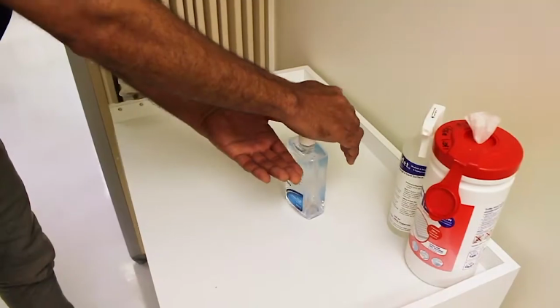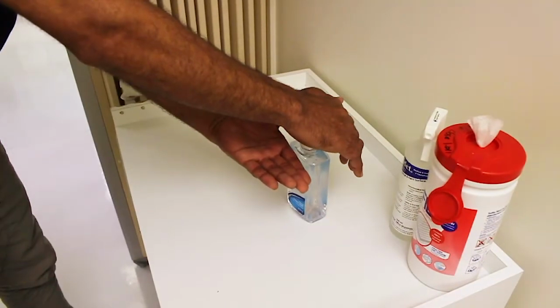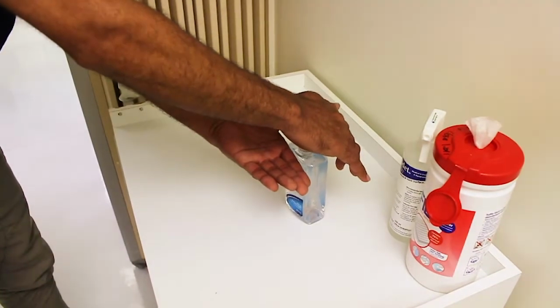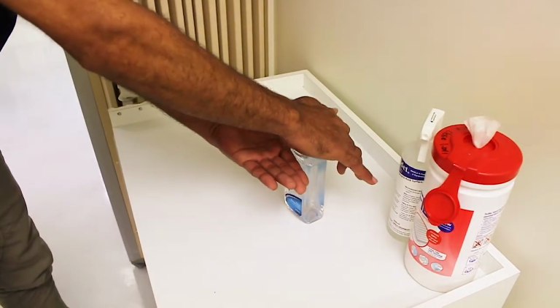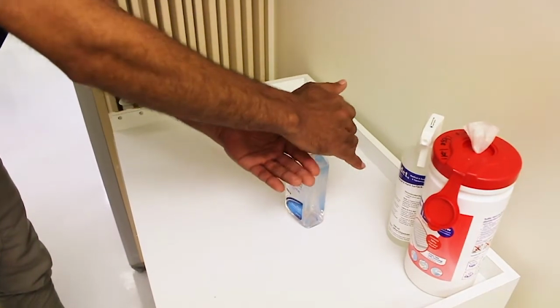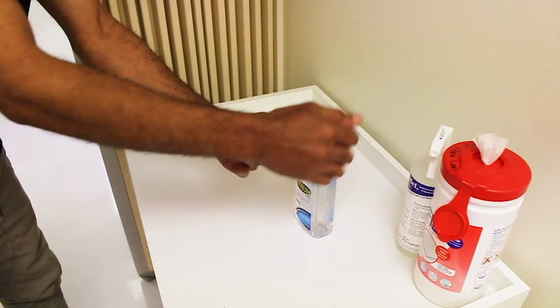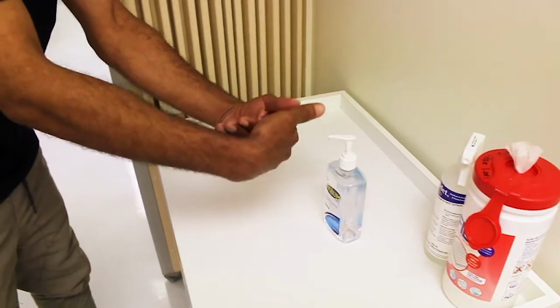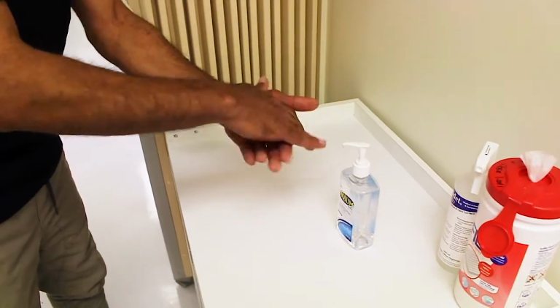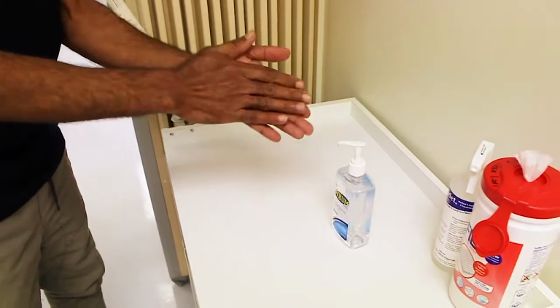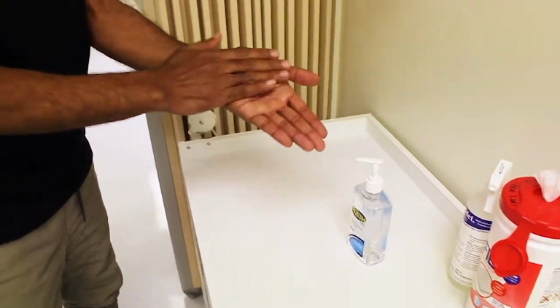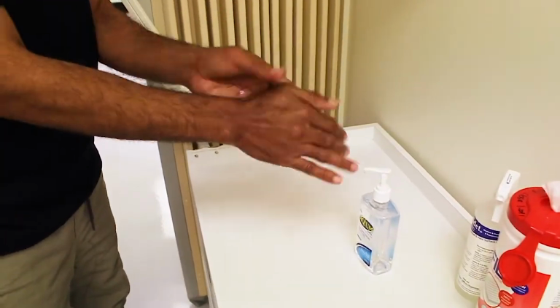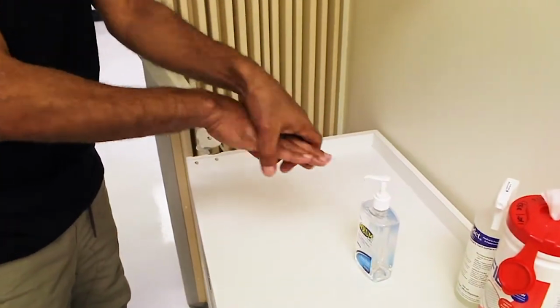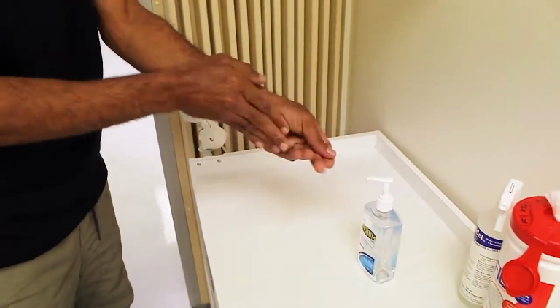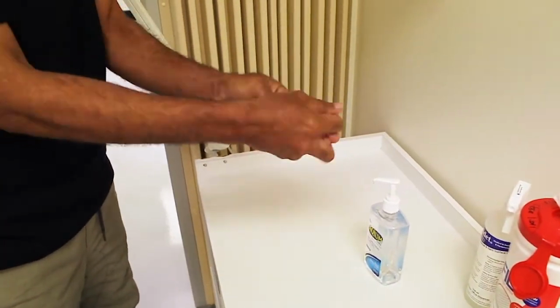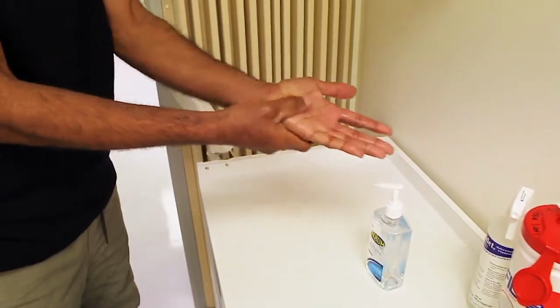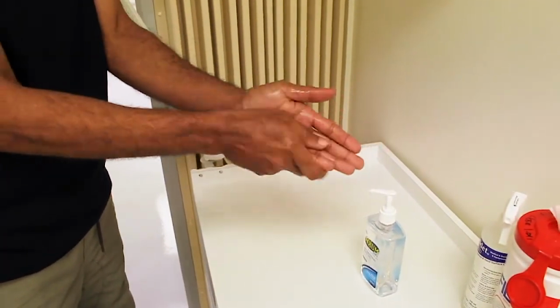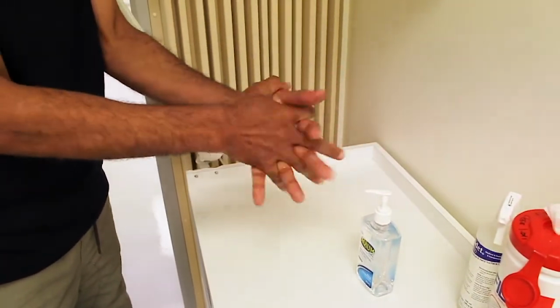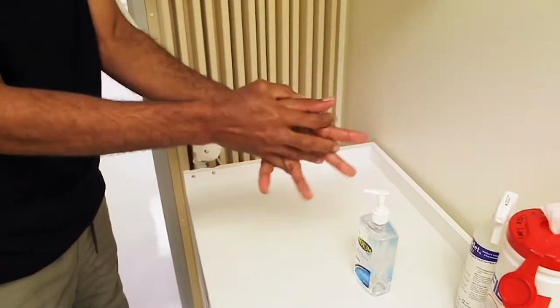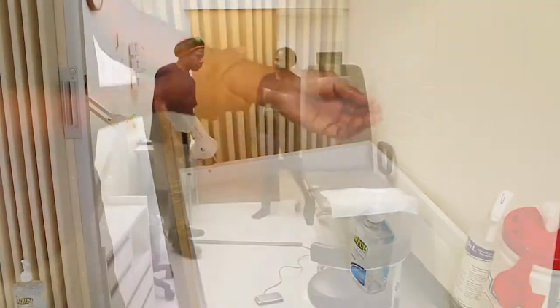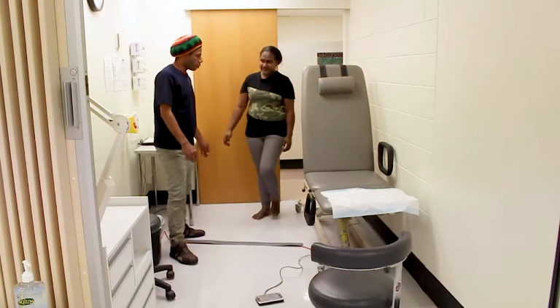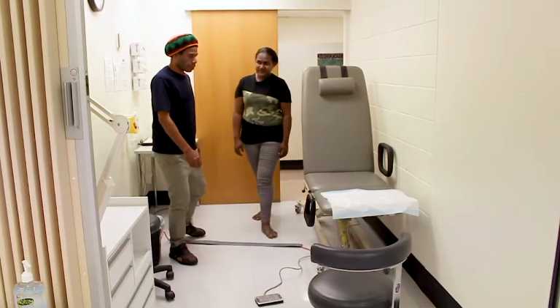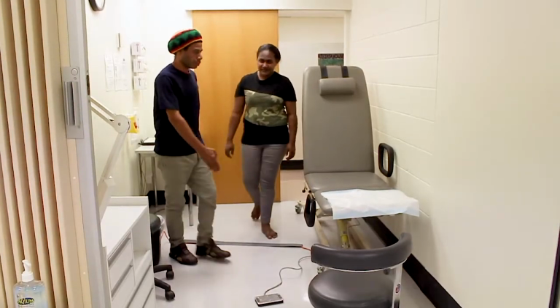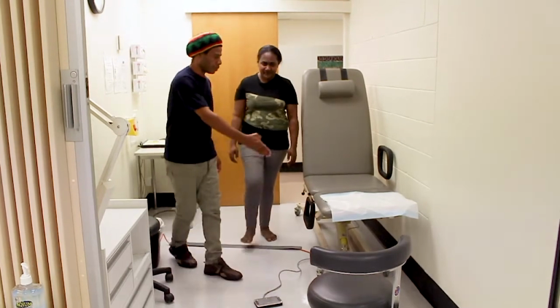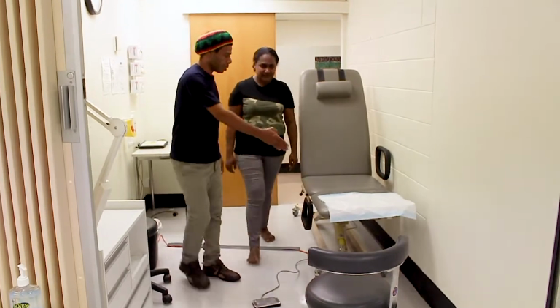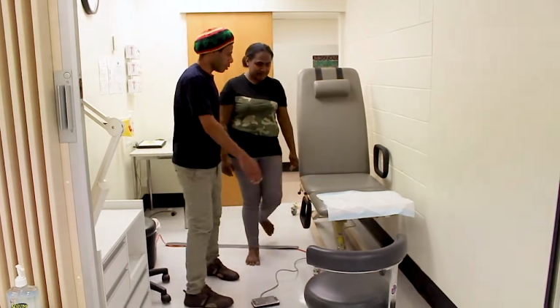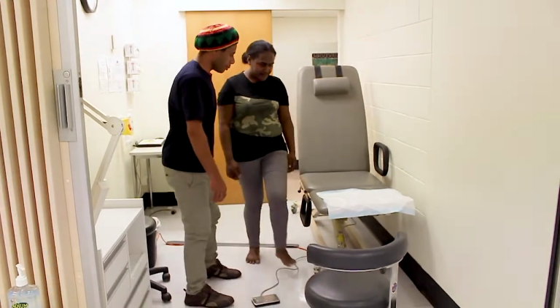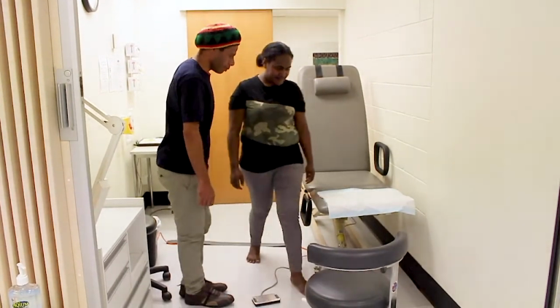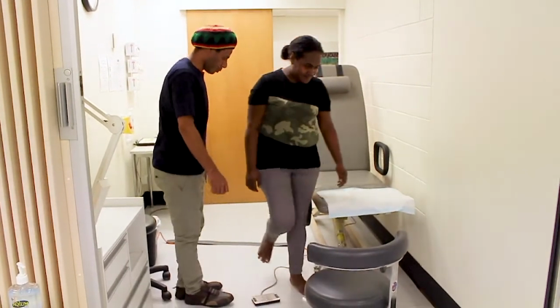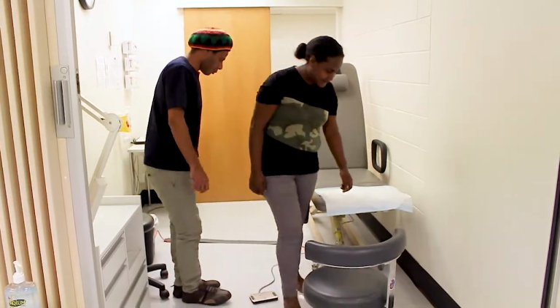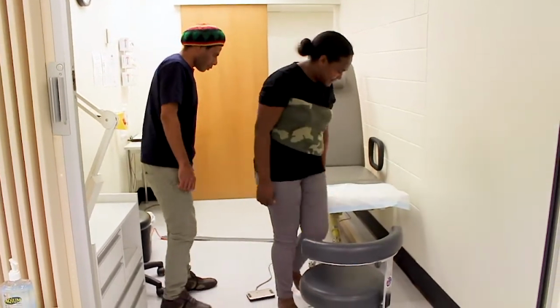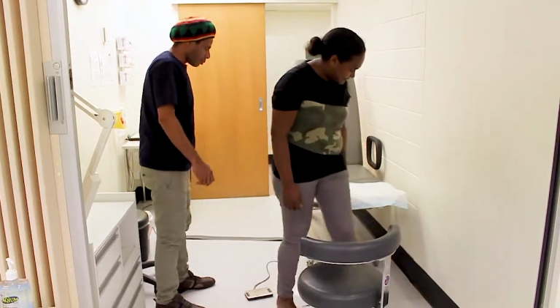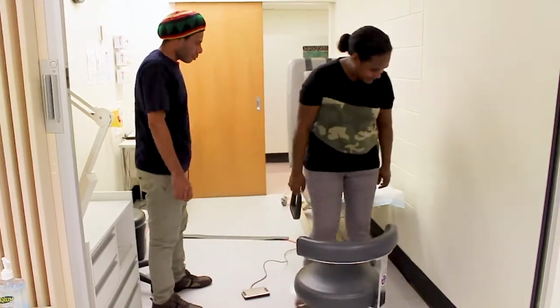Complete all hand hygiene and infection control processes before starting. Ask the person to sit upright with their feet over the edge of the chair or plinth.